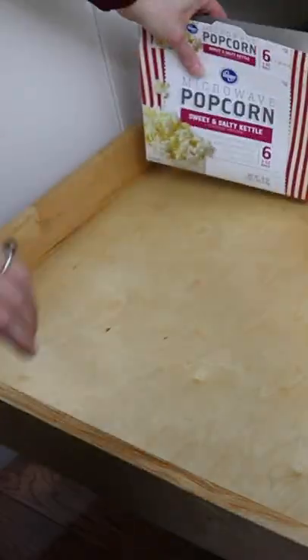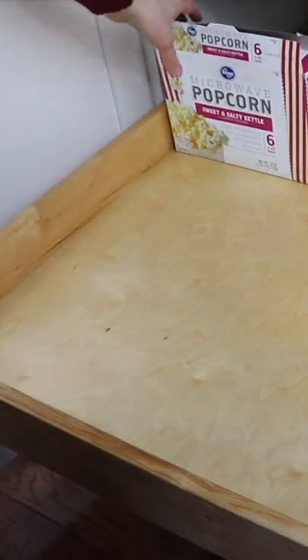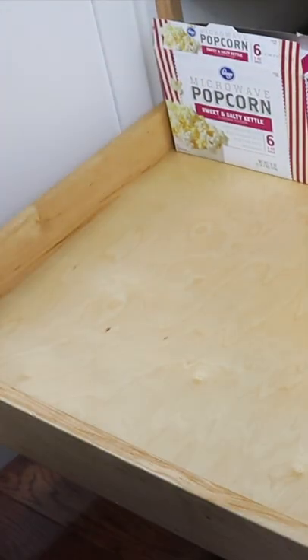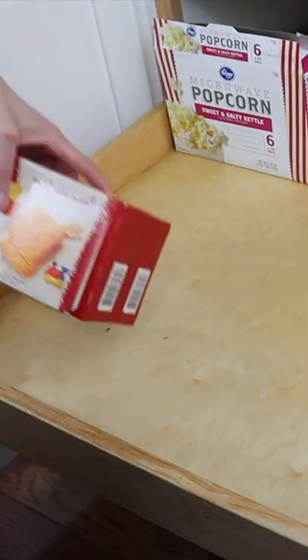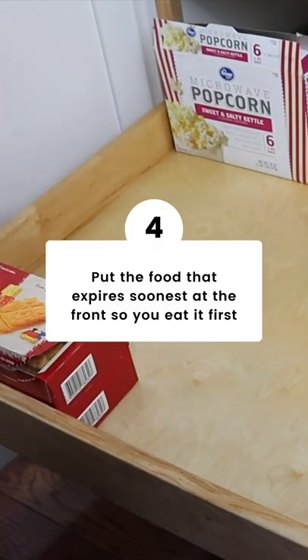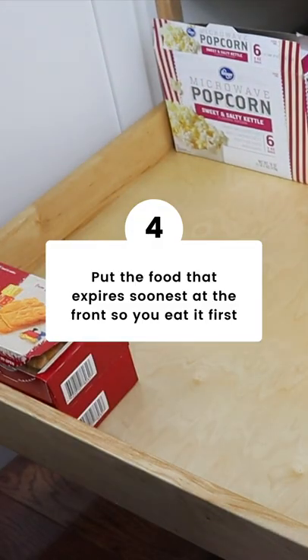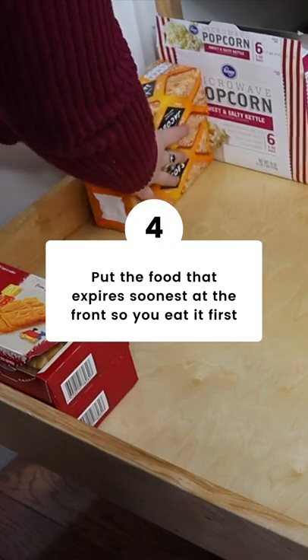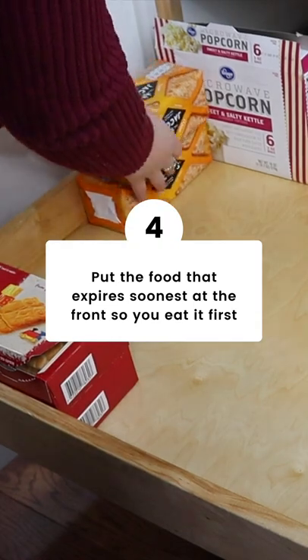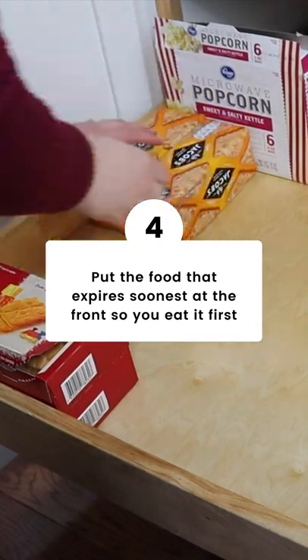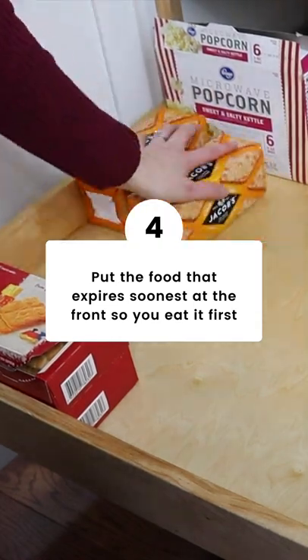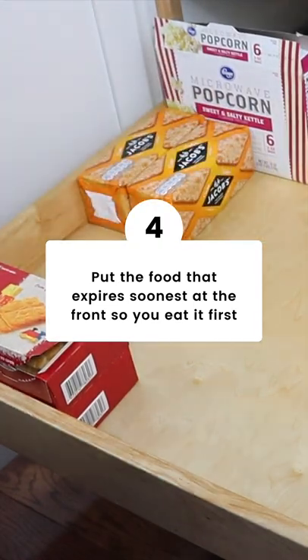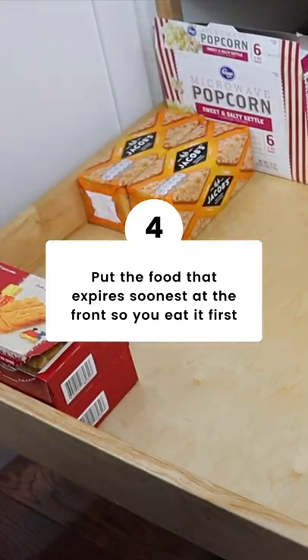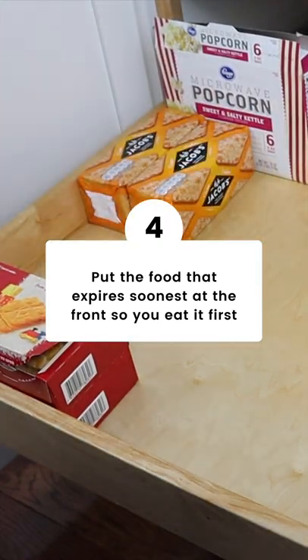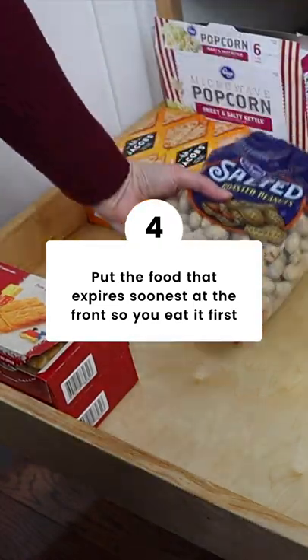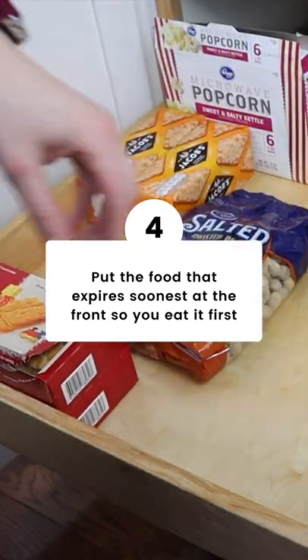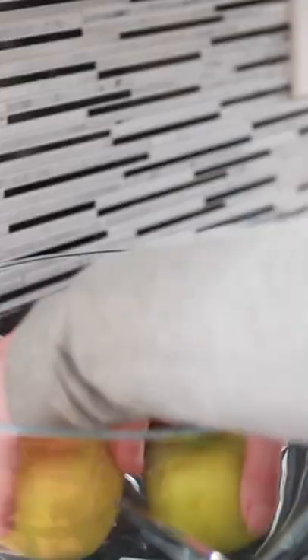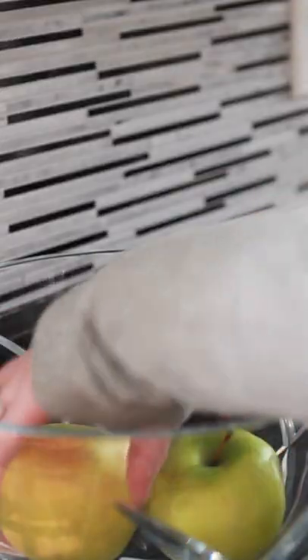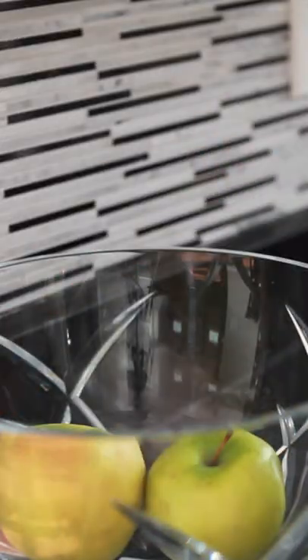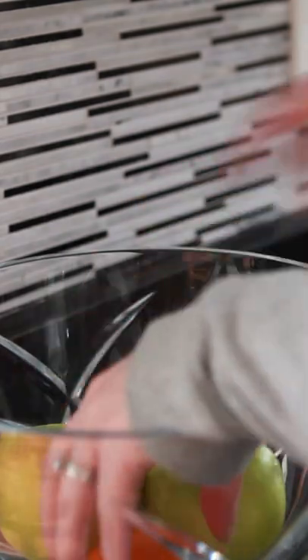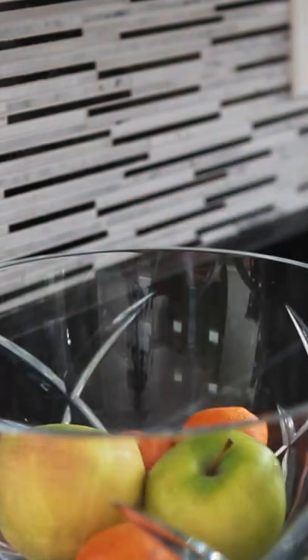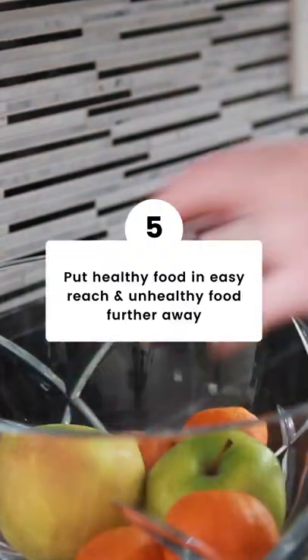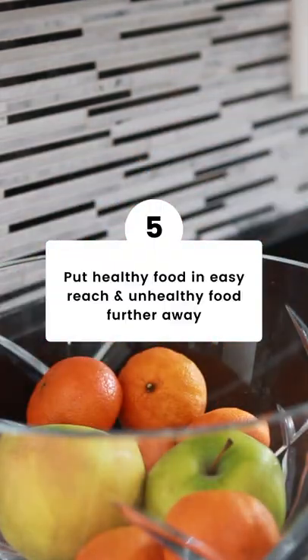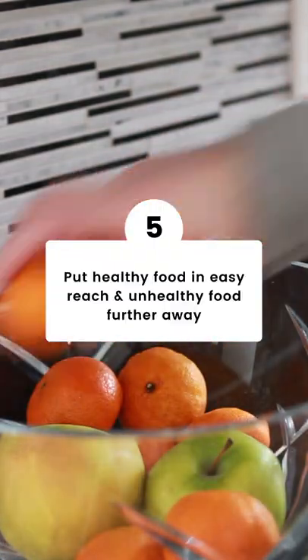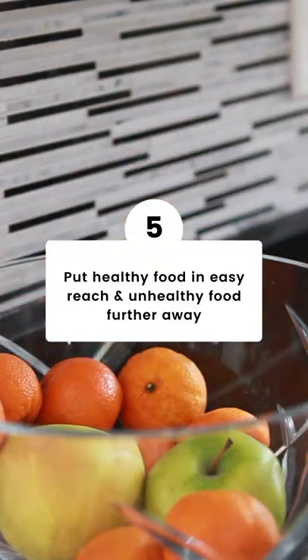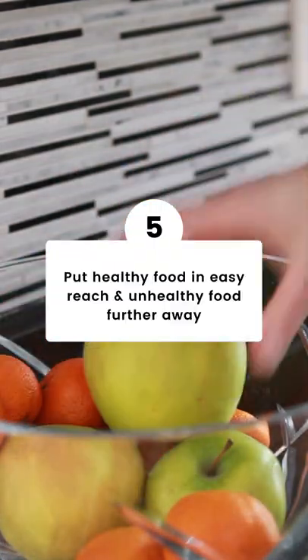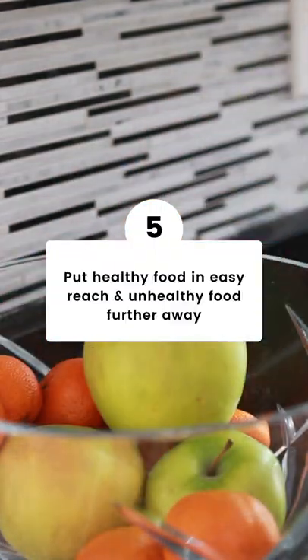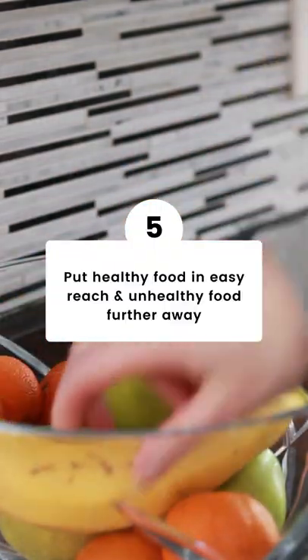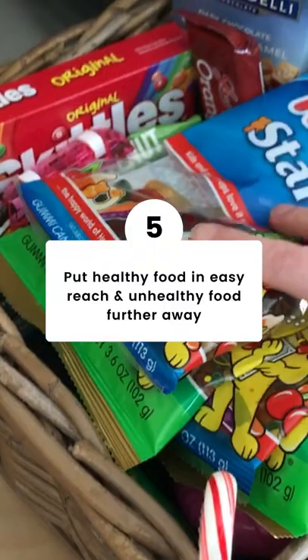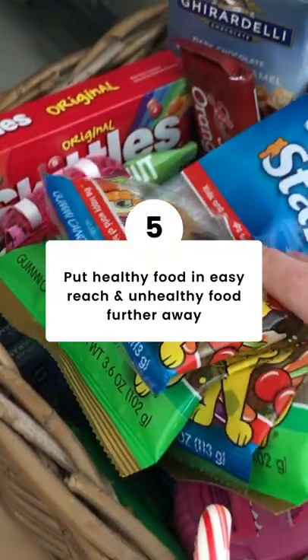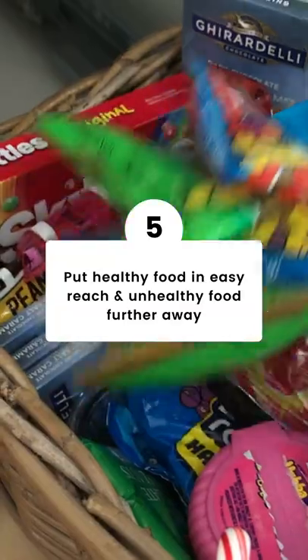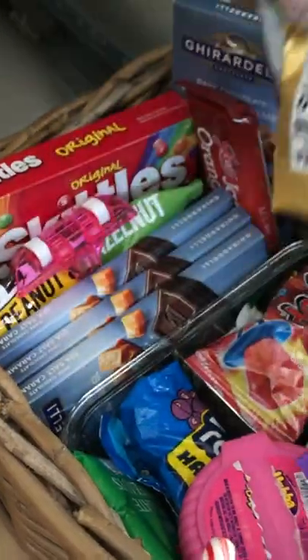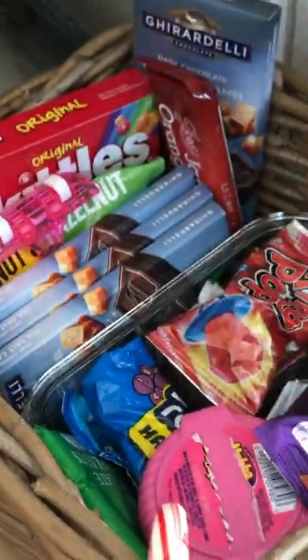Be sure you're putting the stuff that expires soonest in the front so you'll use it up first. If you want to eat healthier, put those items at eye or arm level, and vice versa — put the unhealthier foods a little further out of reach.